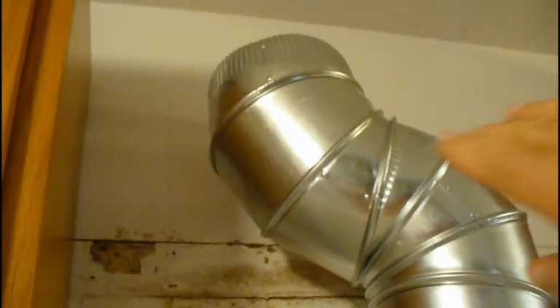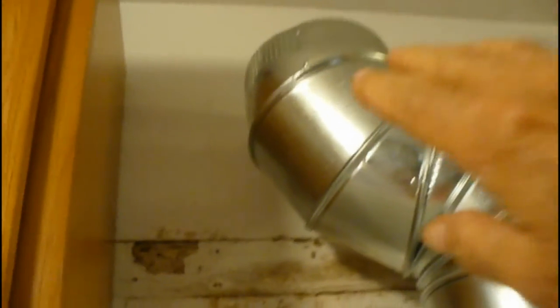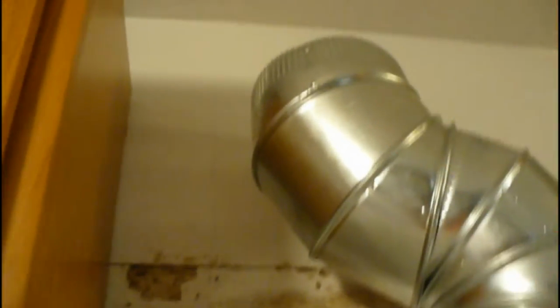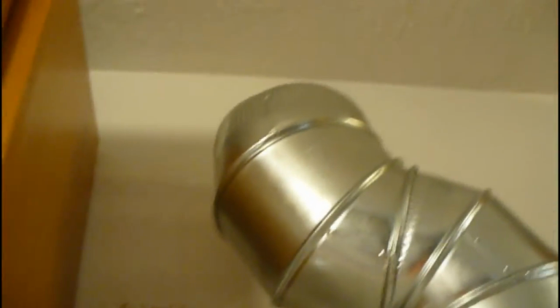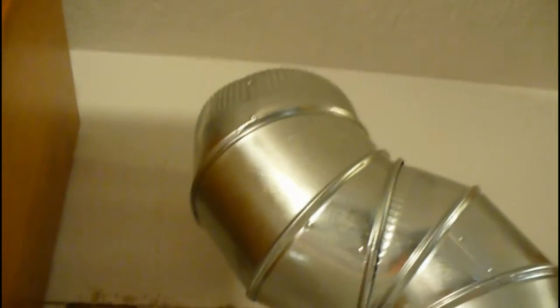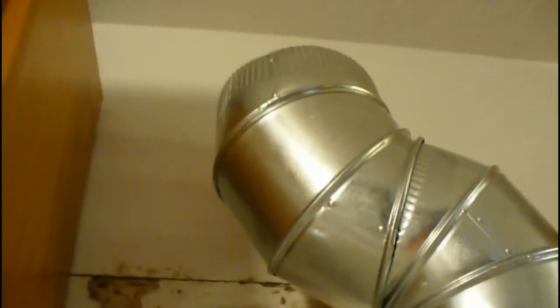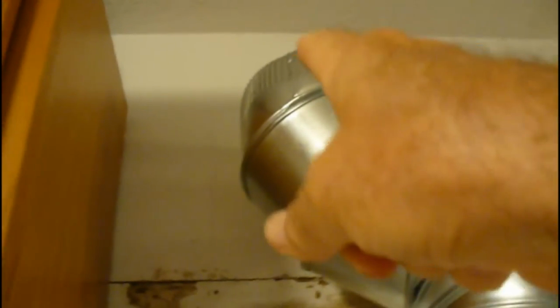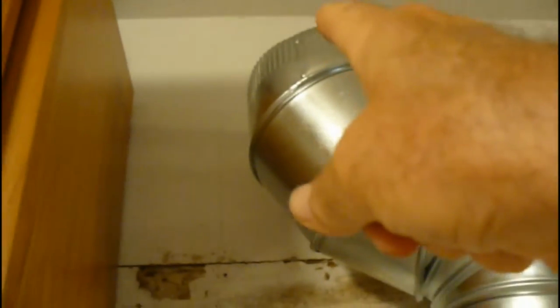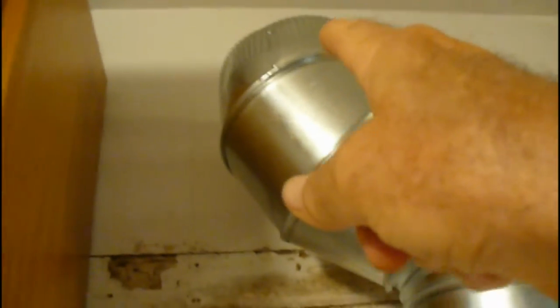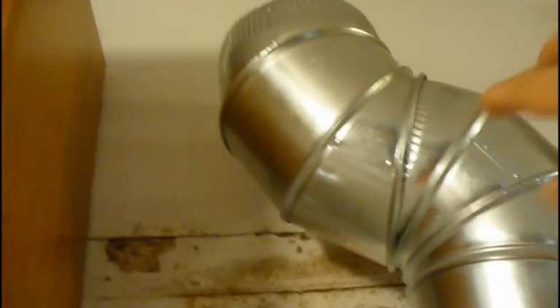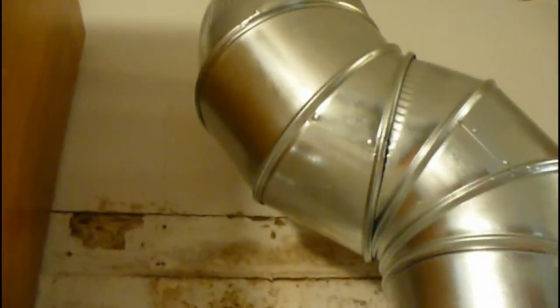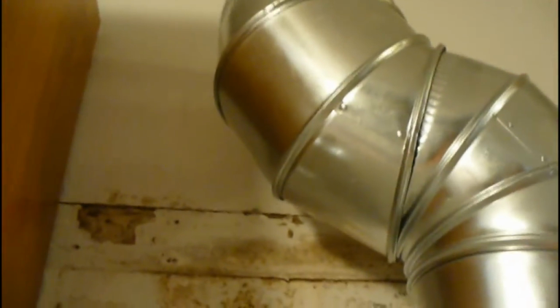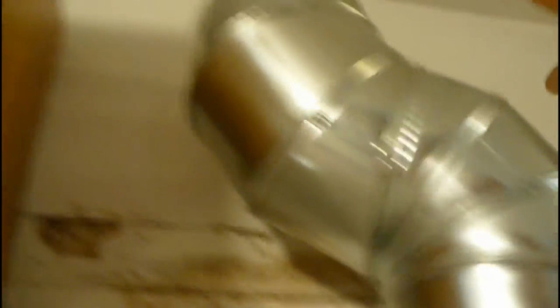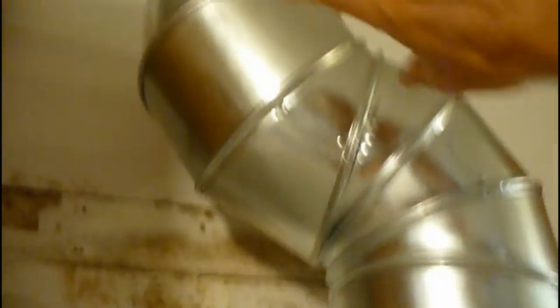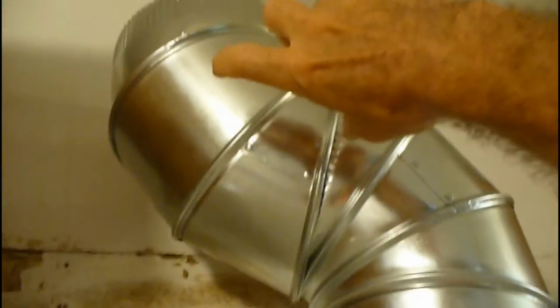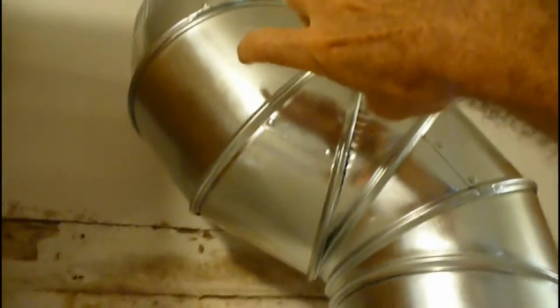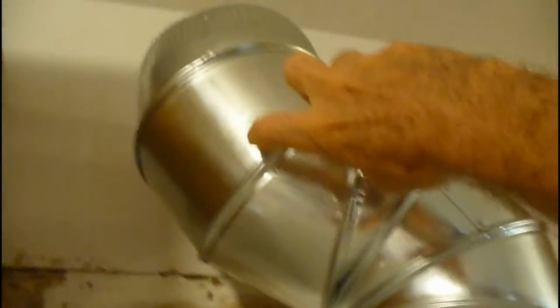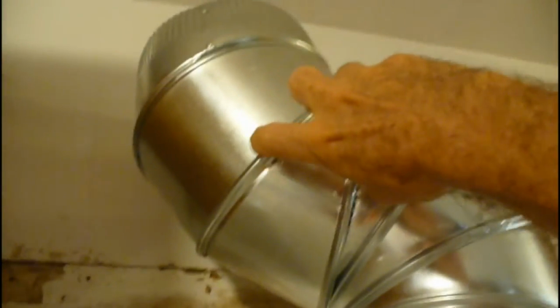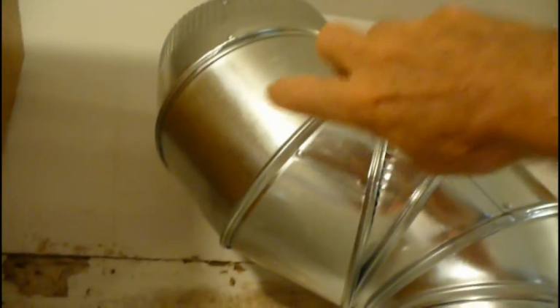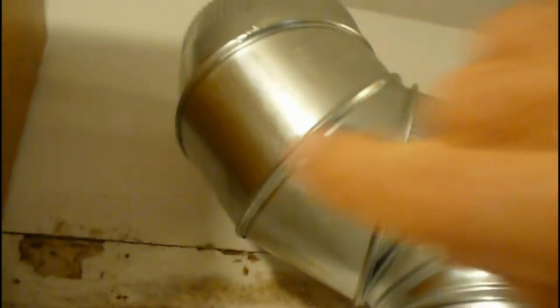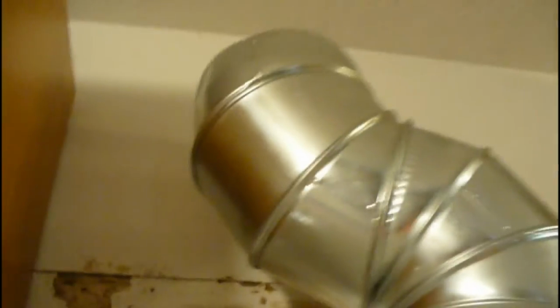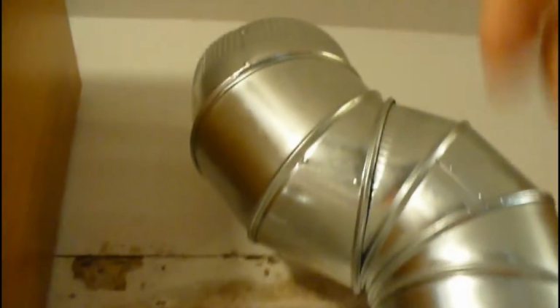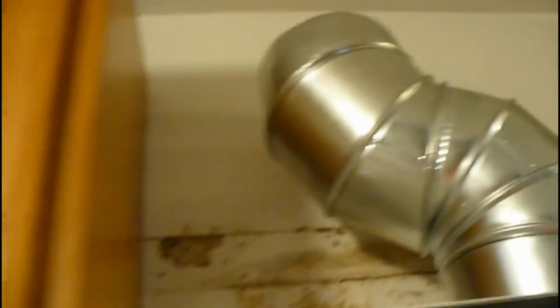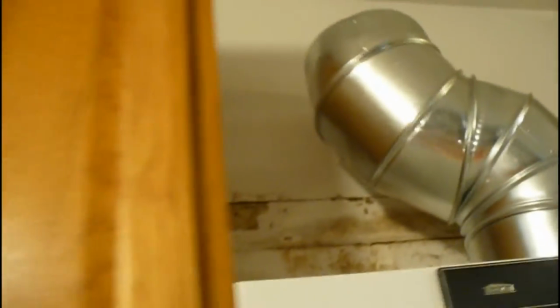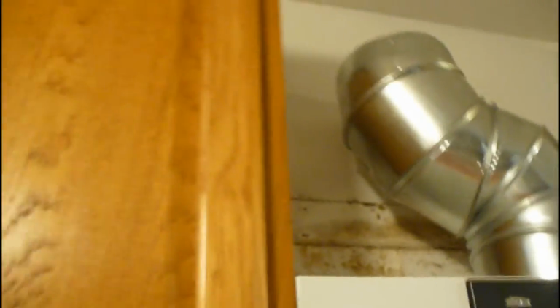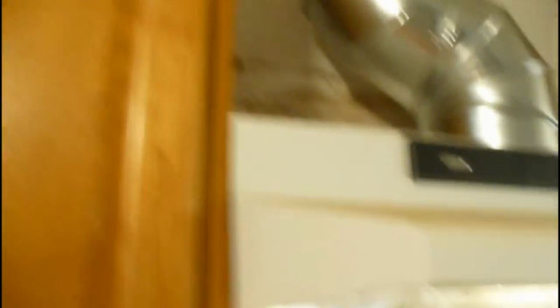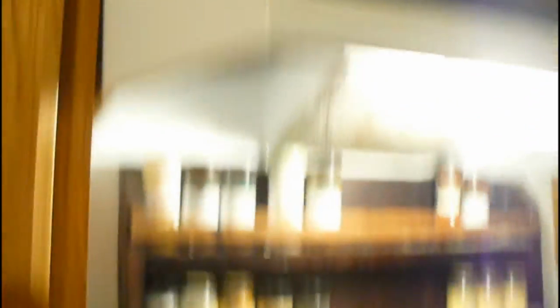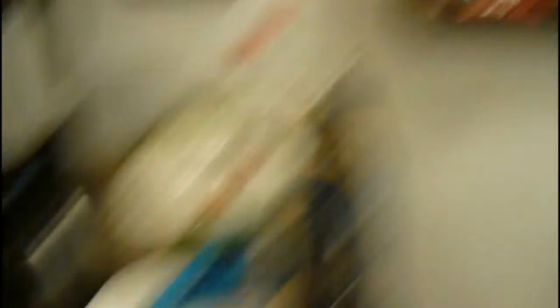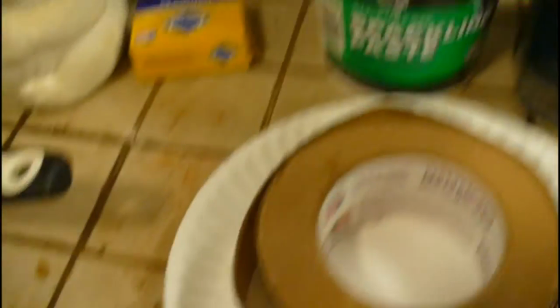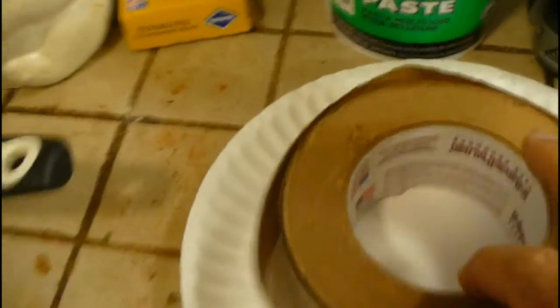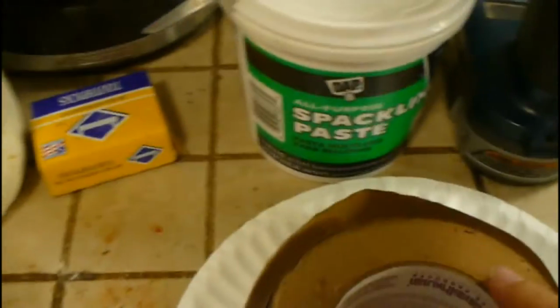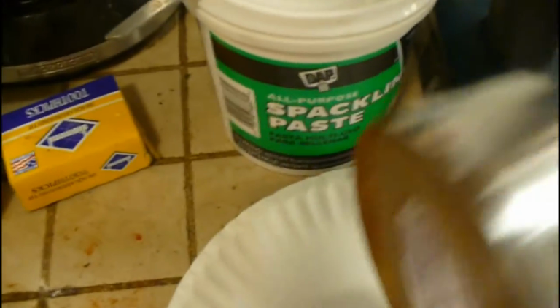I'm going to have another piece that's going to go on the end of this — about a five-inch piece there. All of that's going to get wrapped in metal tape. You'll need the metal tape.